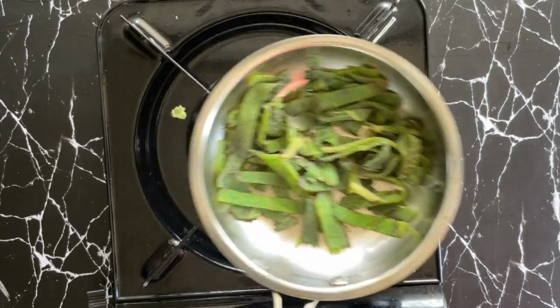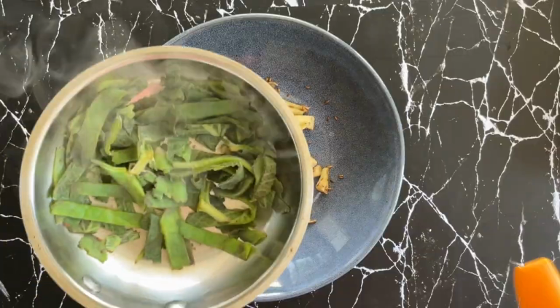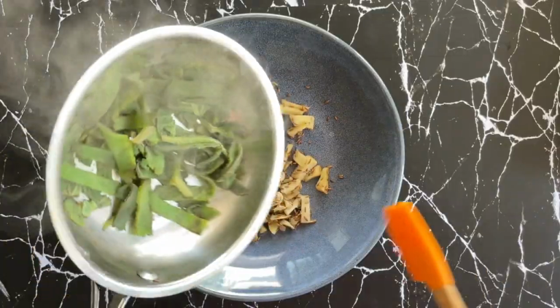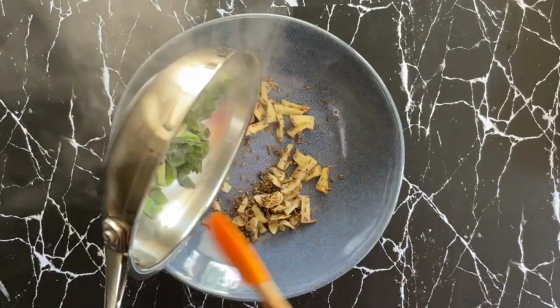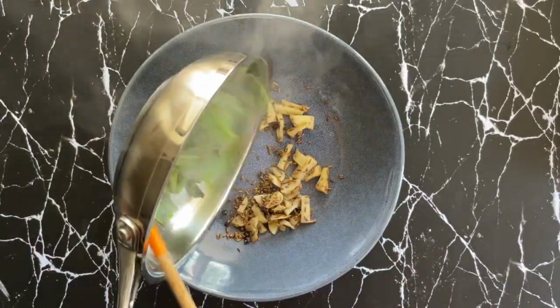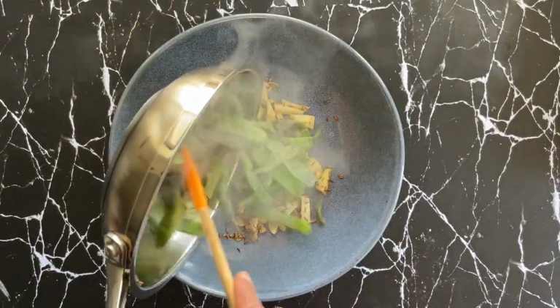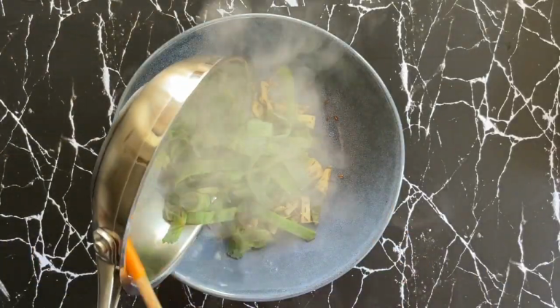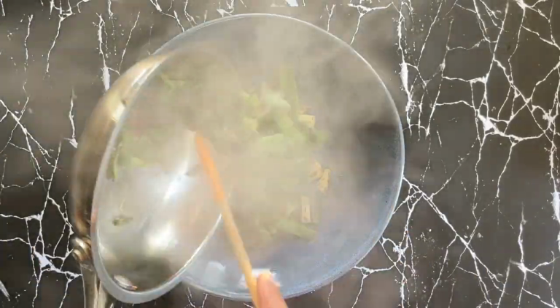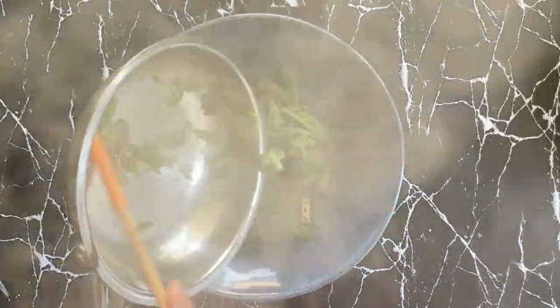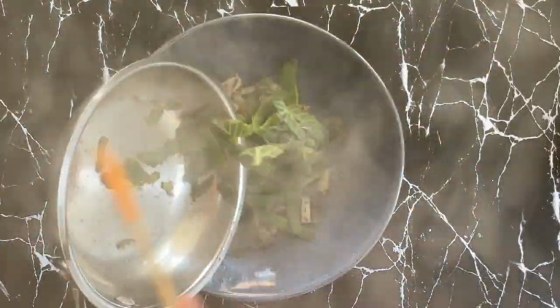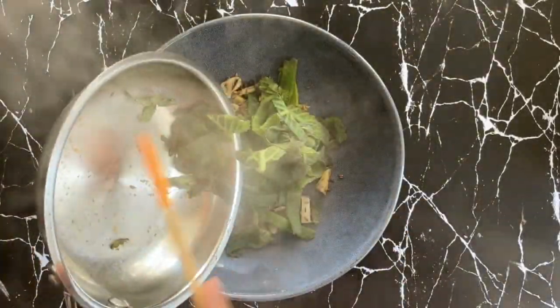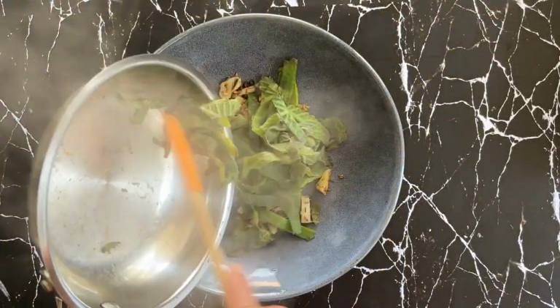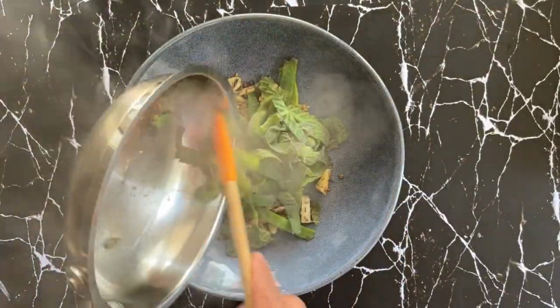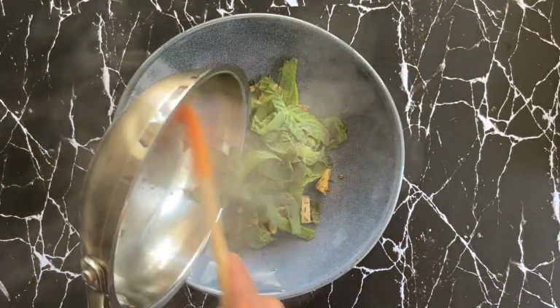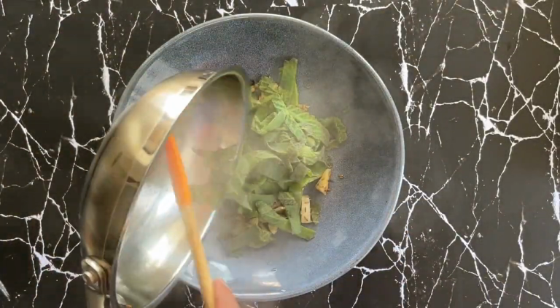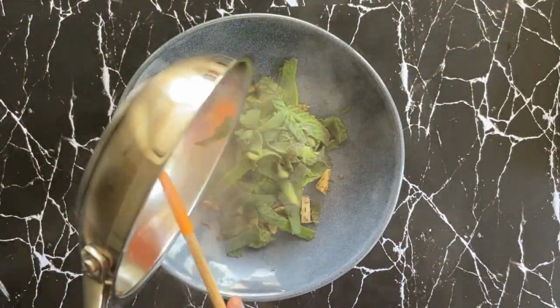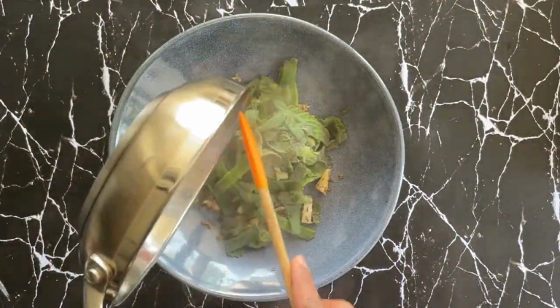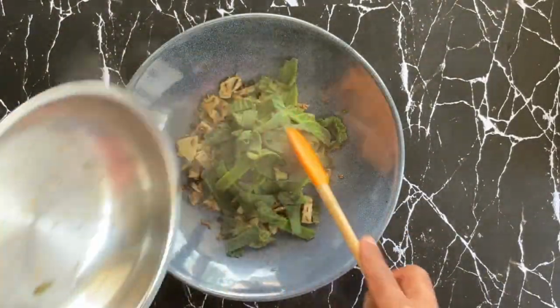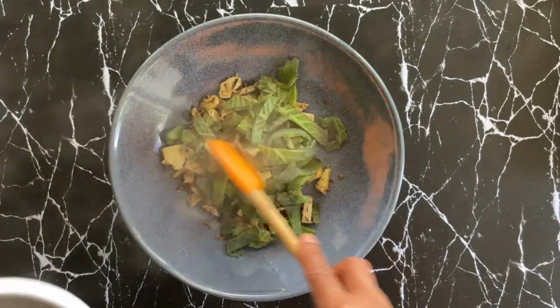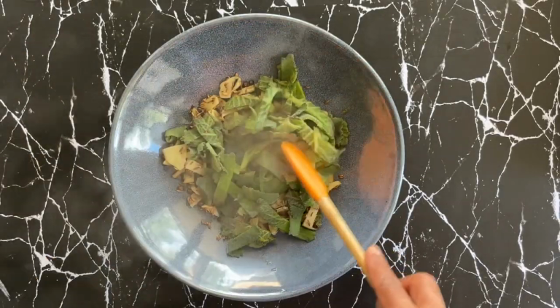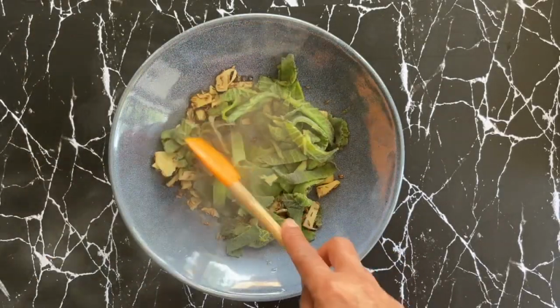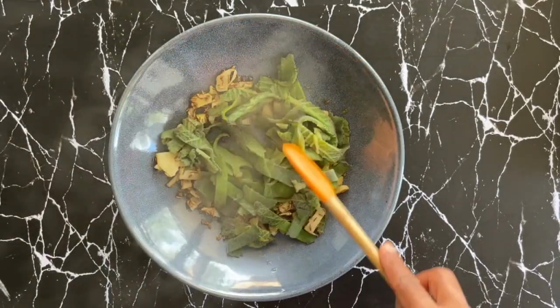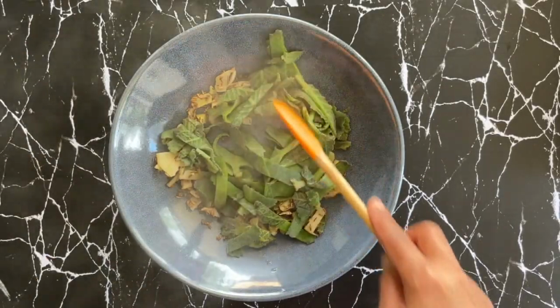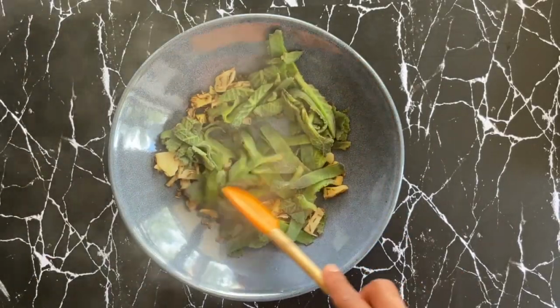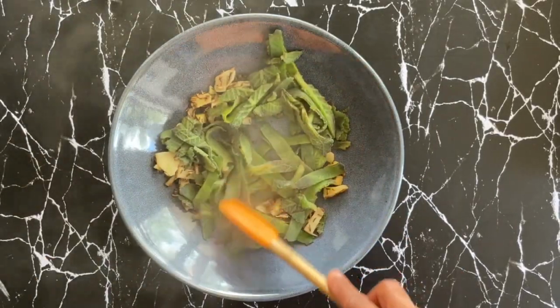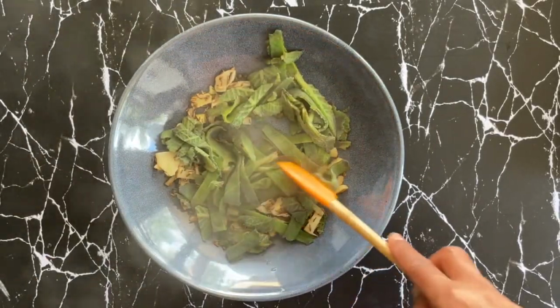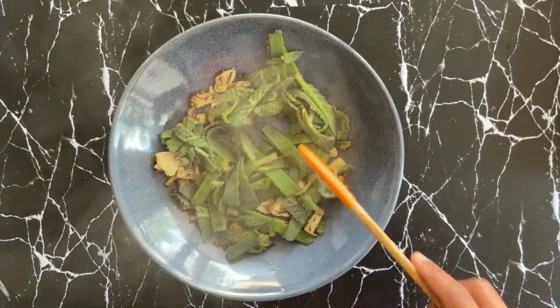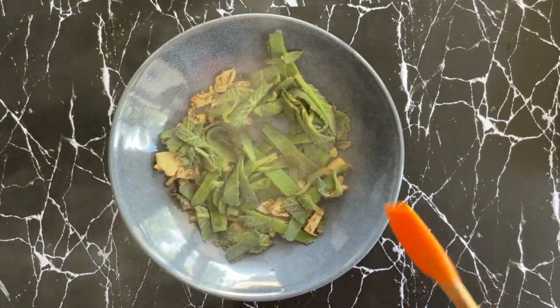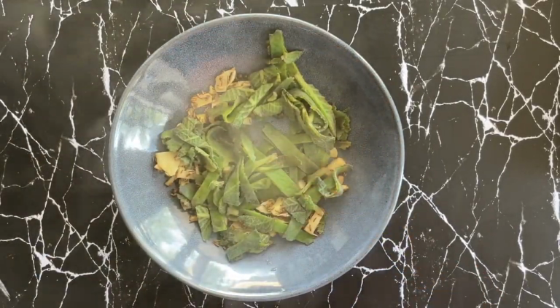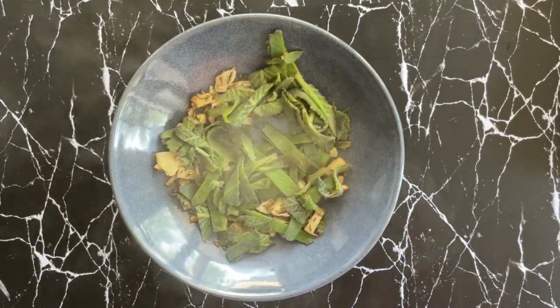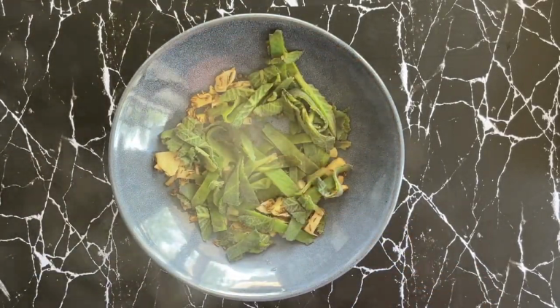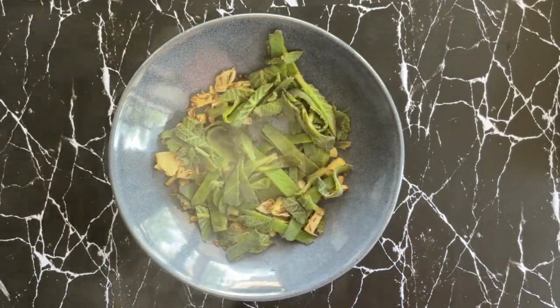My Dottapatre now looks nice and soft, and that's when I know it's done, so I'm going to put that aside with the spices and ginger.